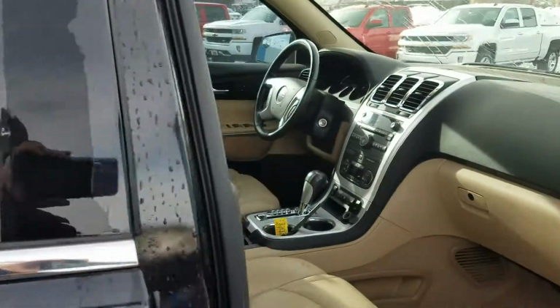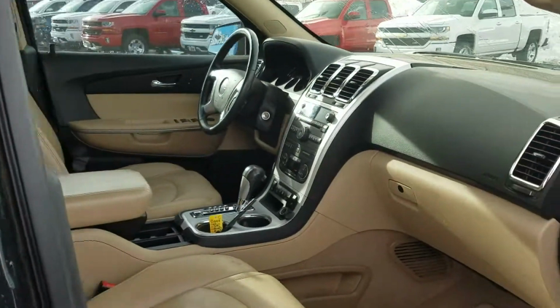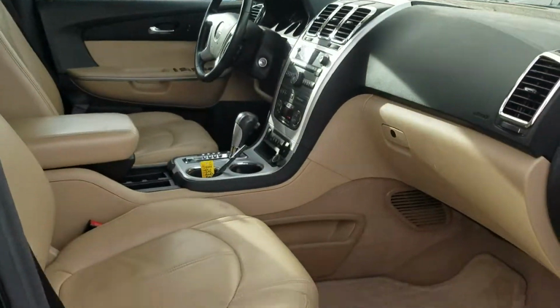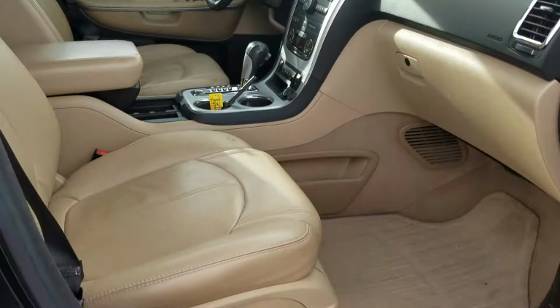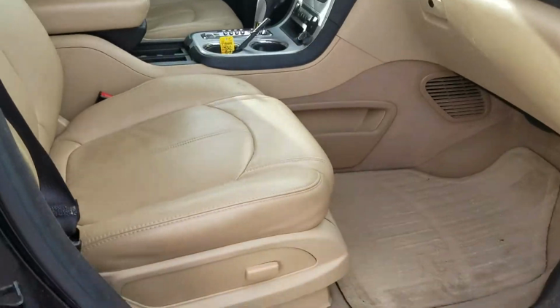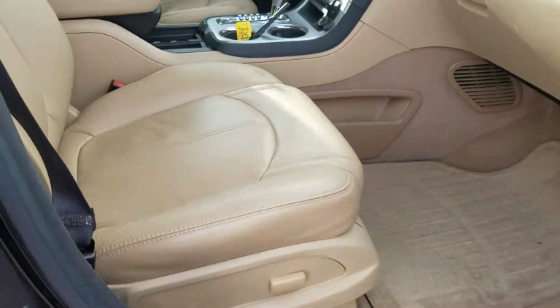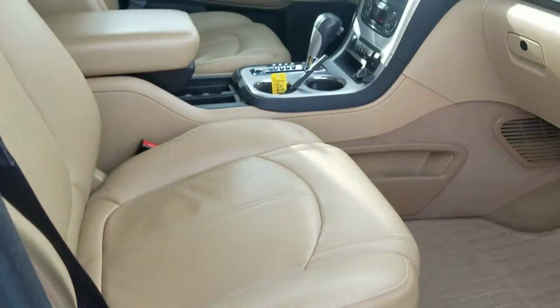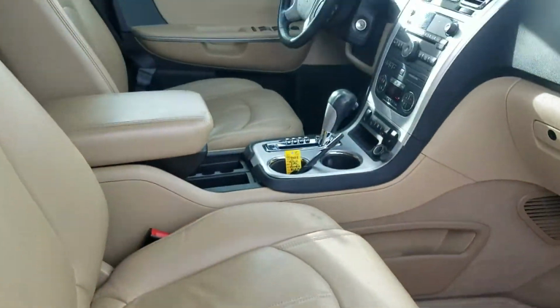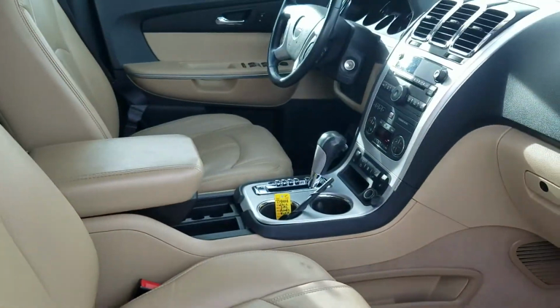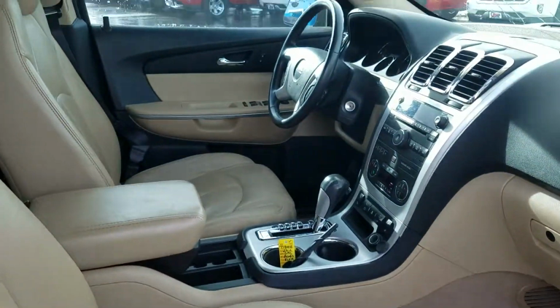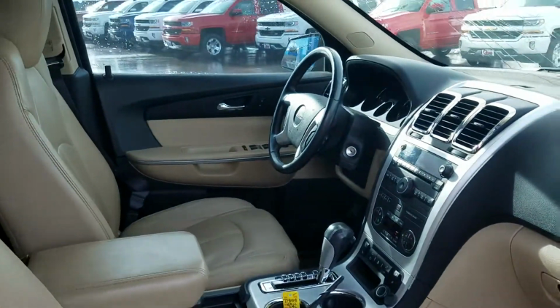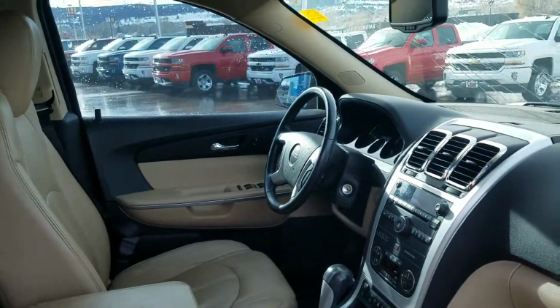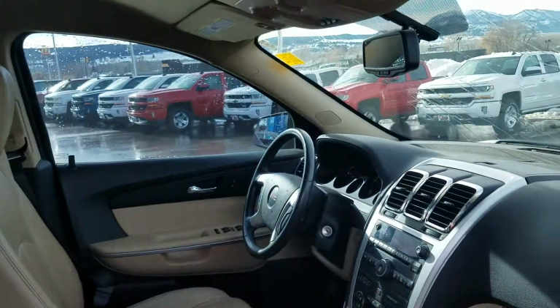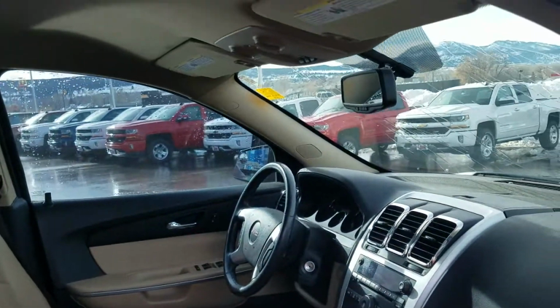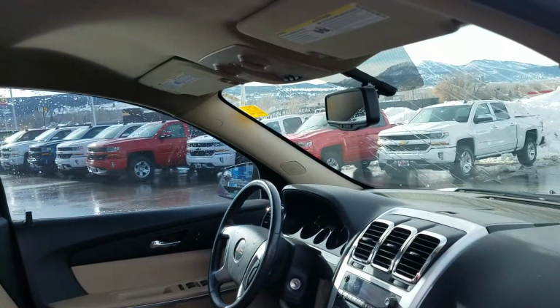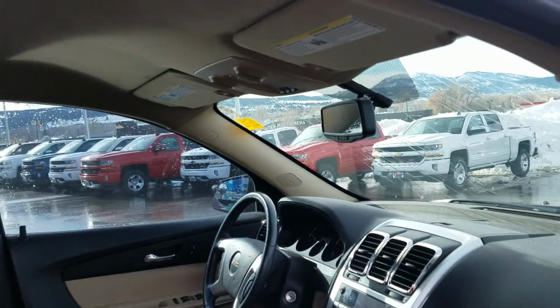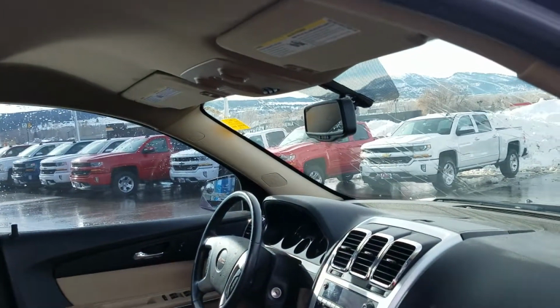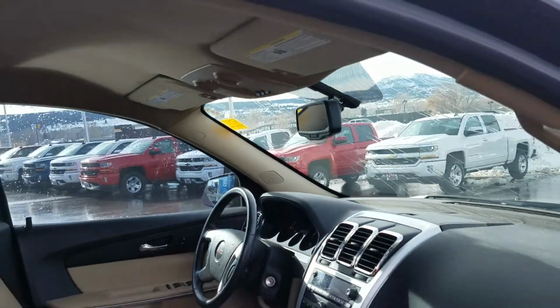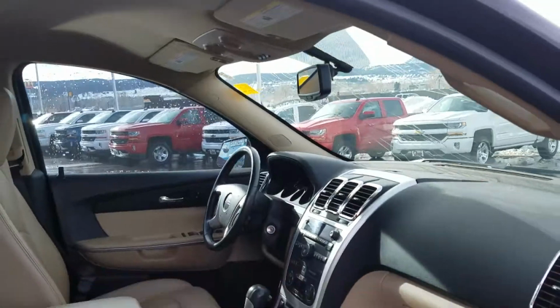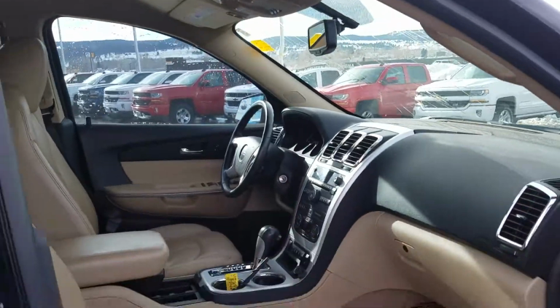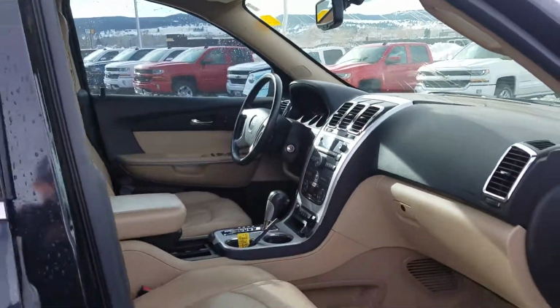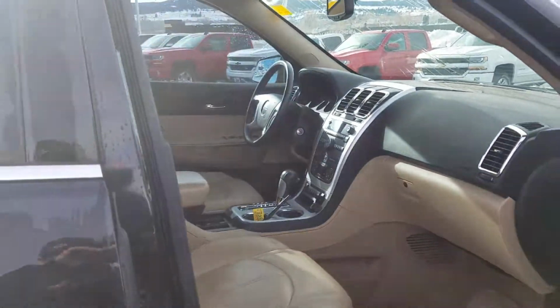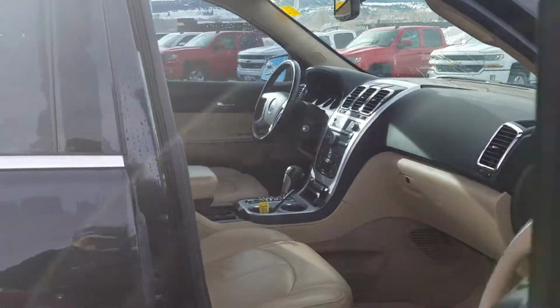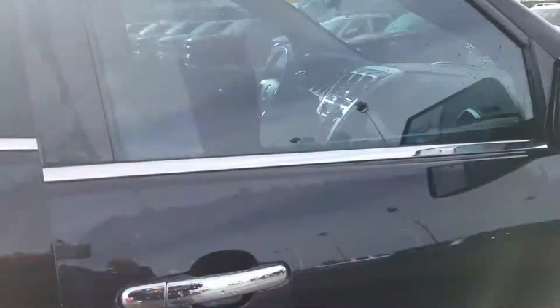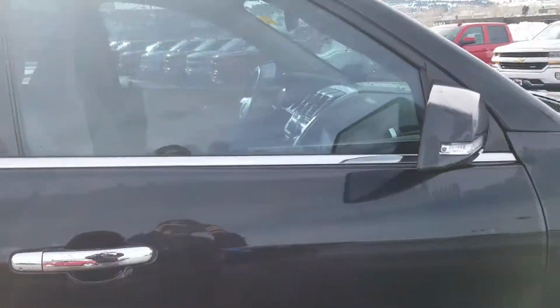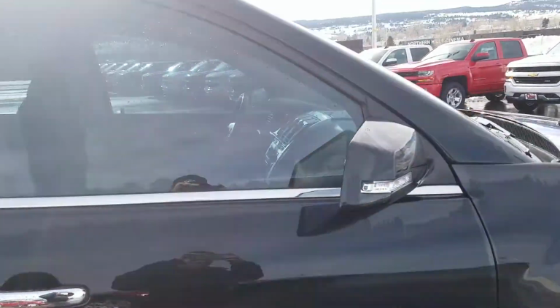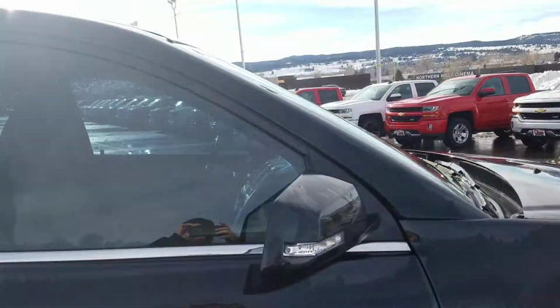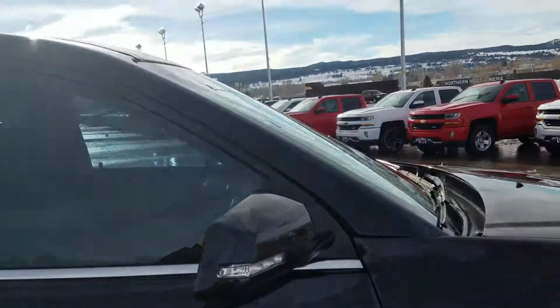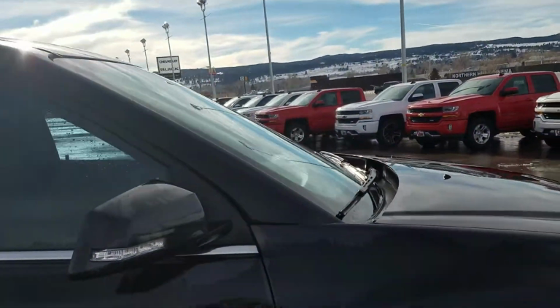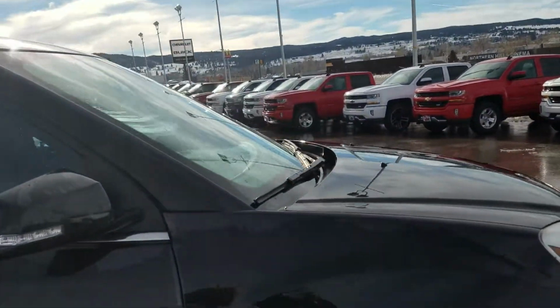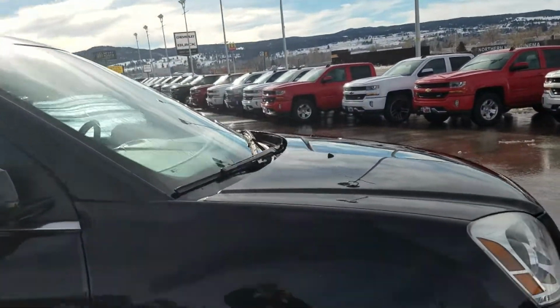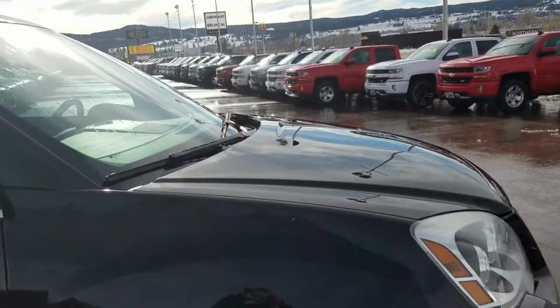And here's the front seat — going to have heated seats. The backup camera is in the rear view mirror. The interior is in really good condition, pretty nice all around.